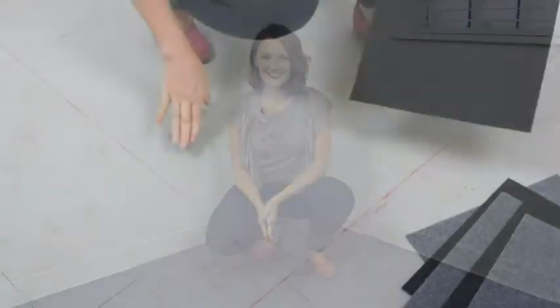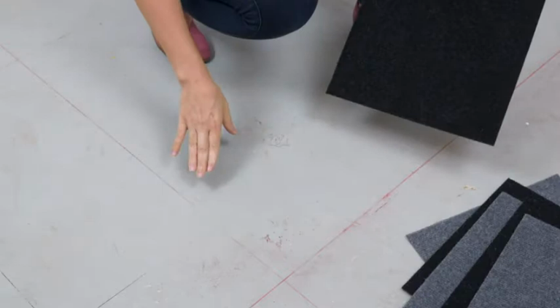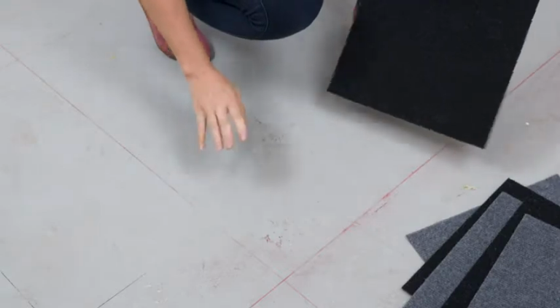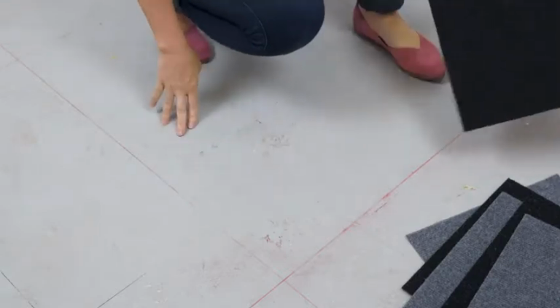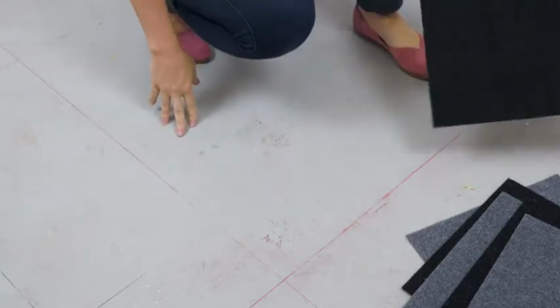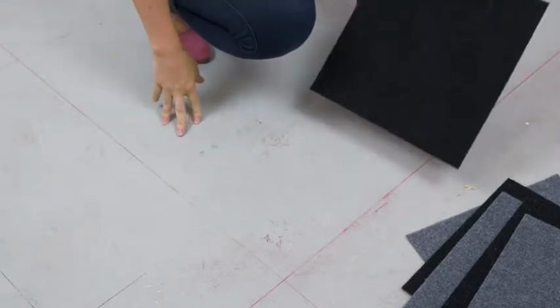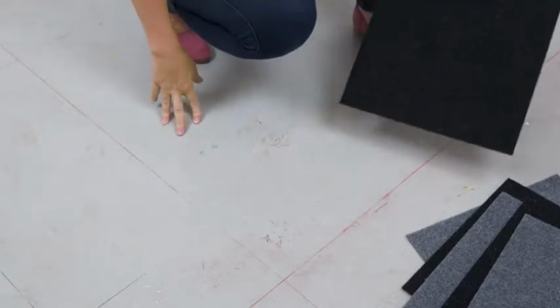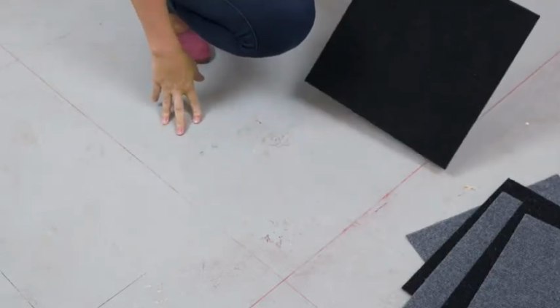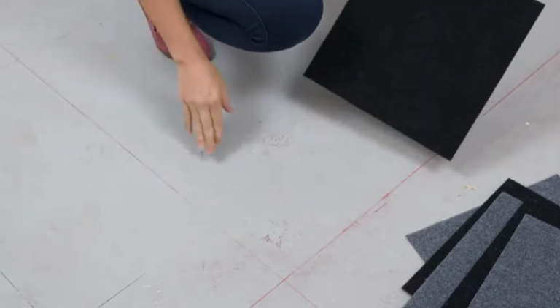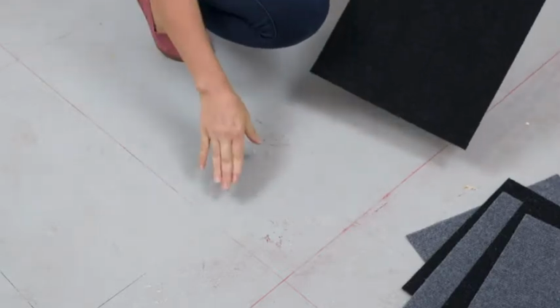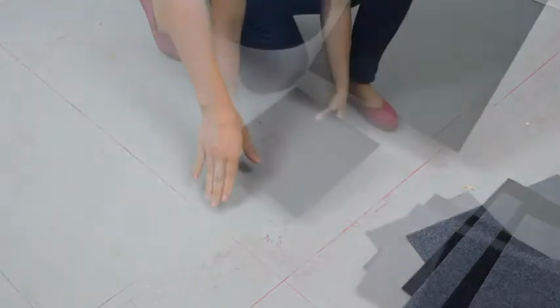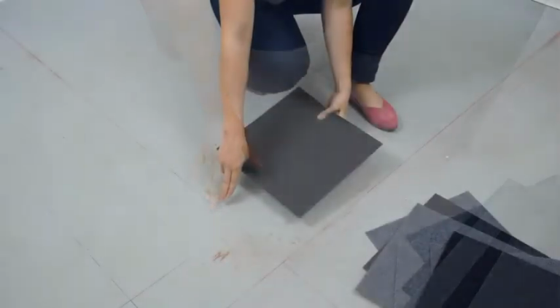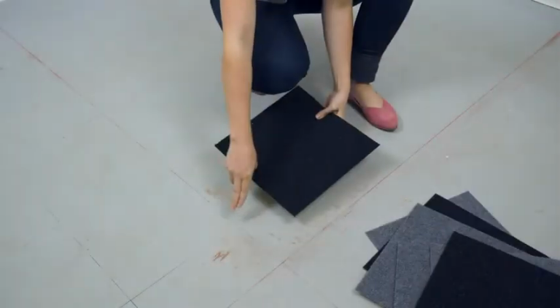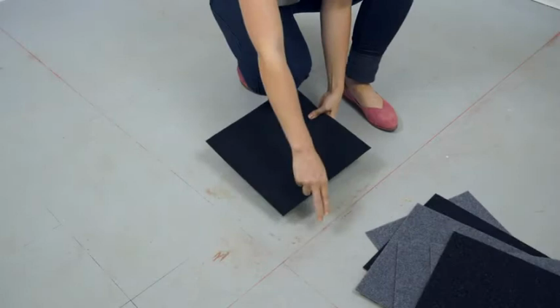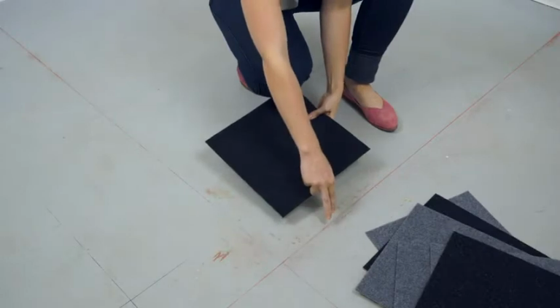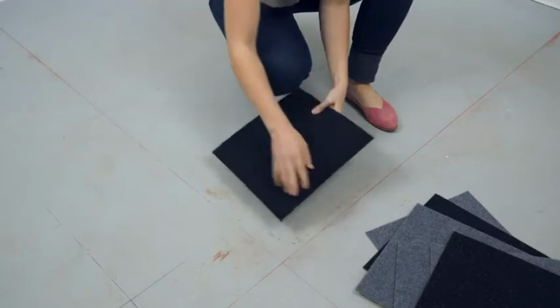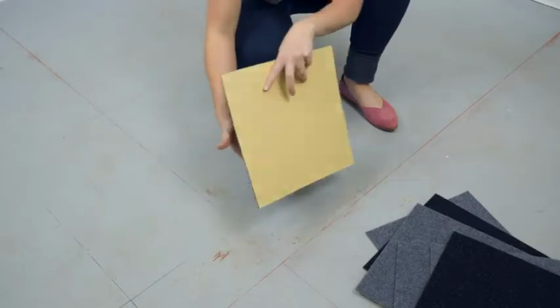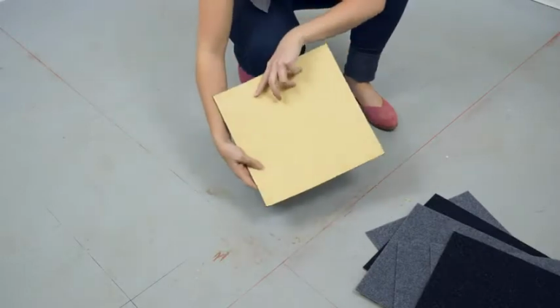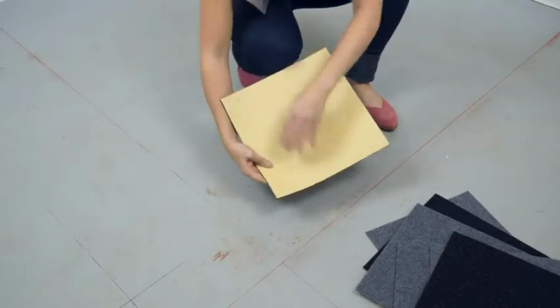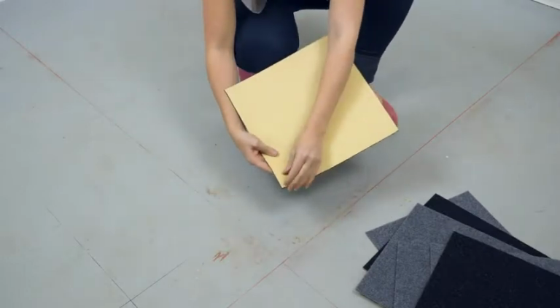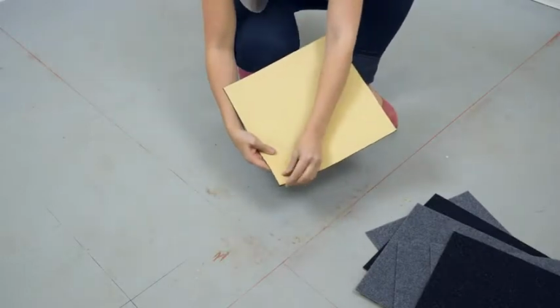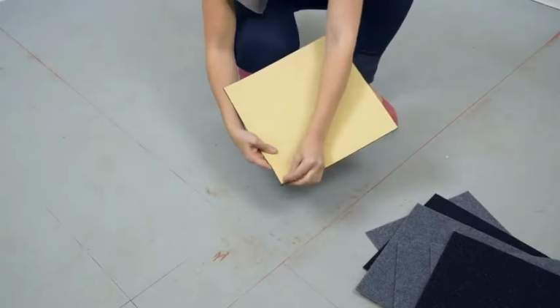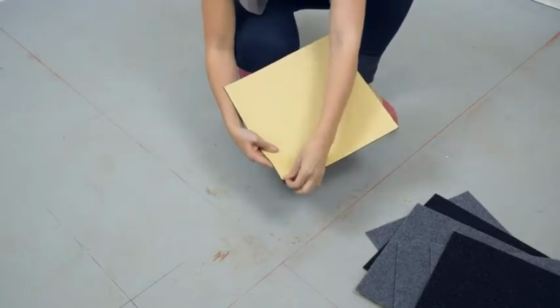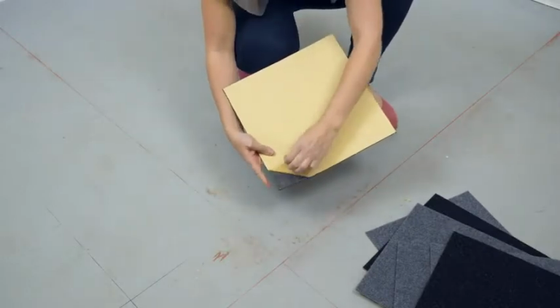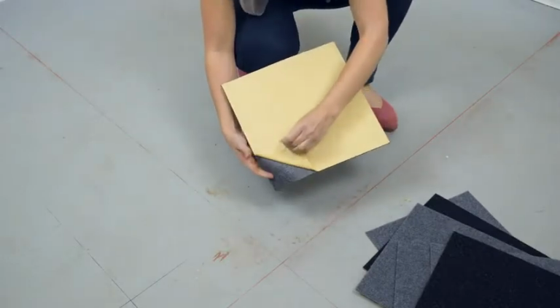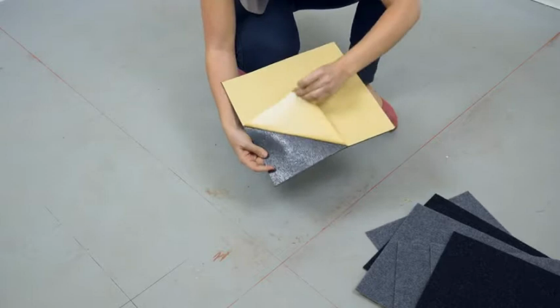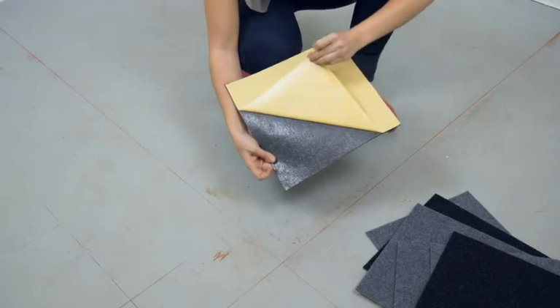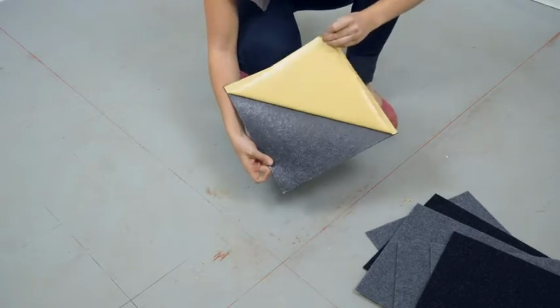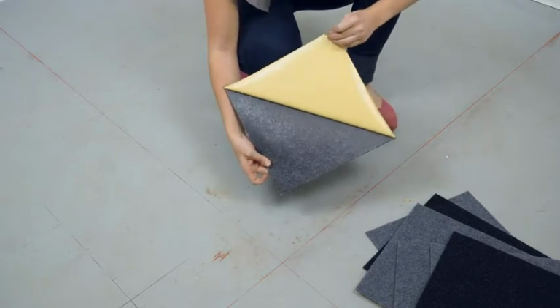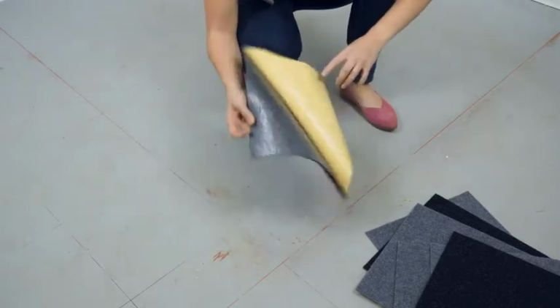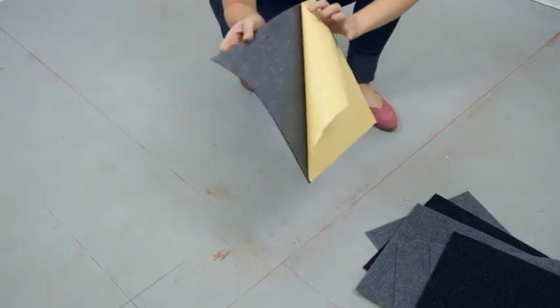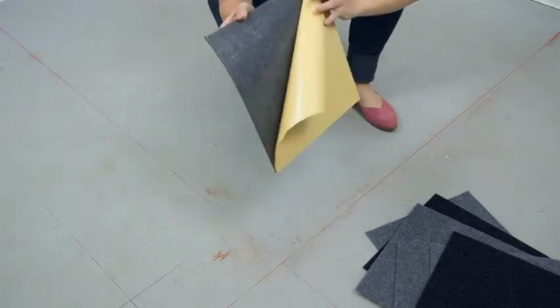In my project area I will begin in the center of my room. I've already placed two chalk lines for guidance, dissecting my room into four equal quadrants. The first tile will be square with the corner of my two intersecting lines.